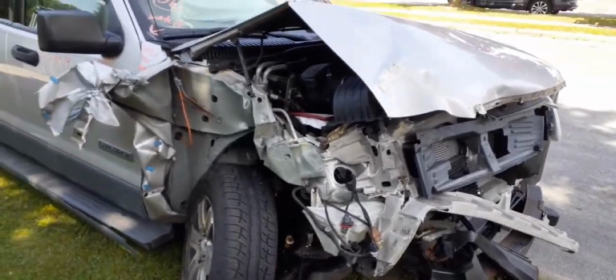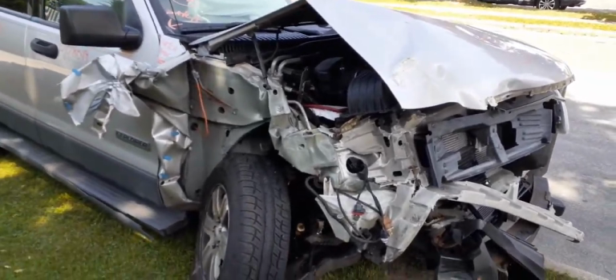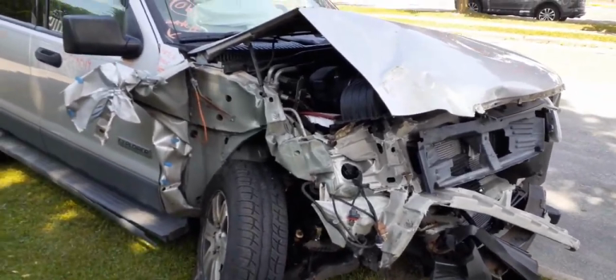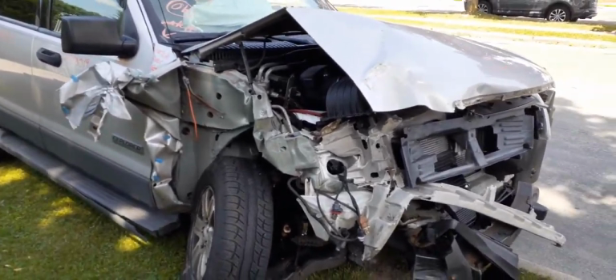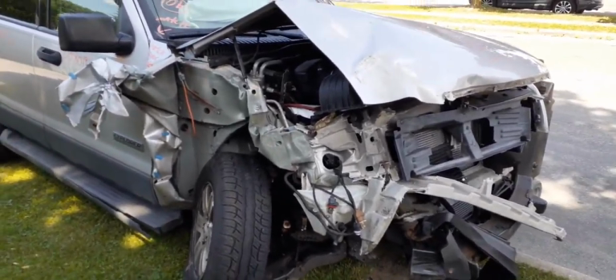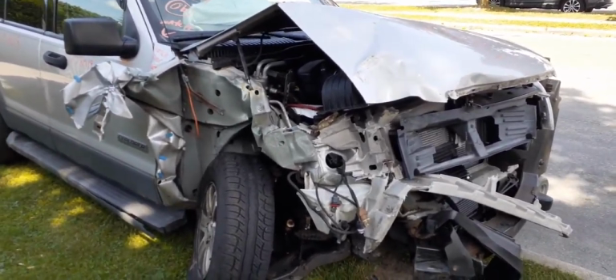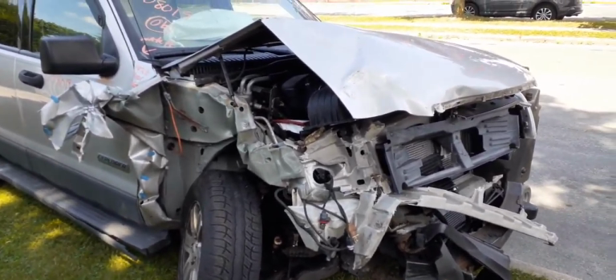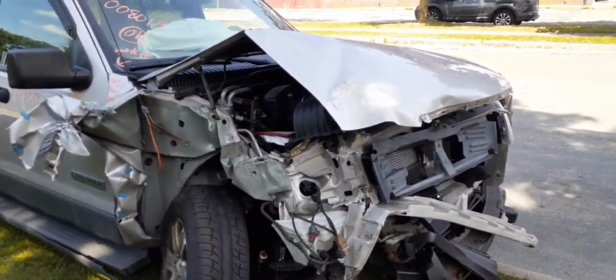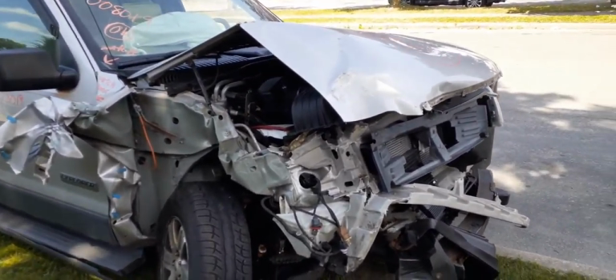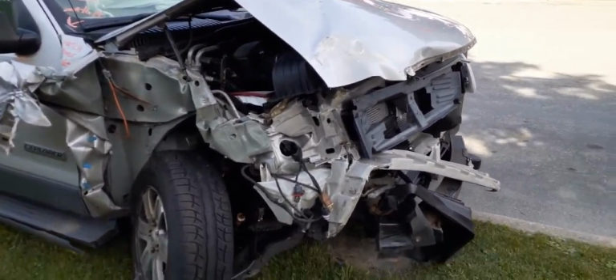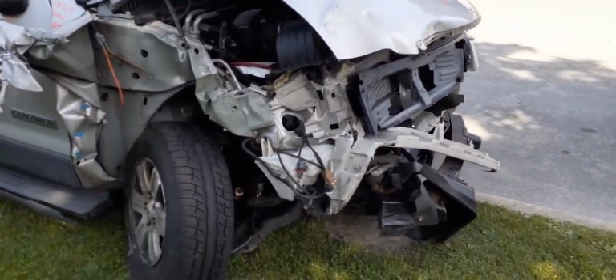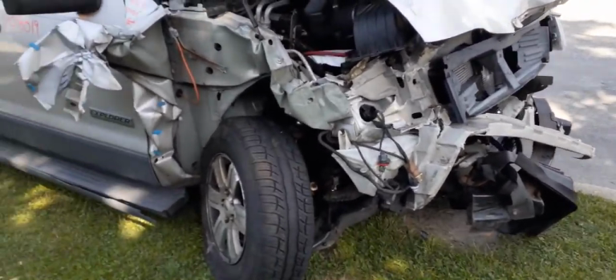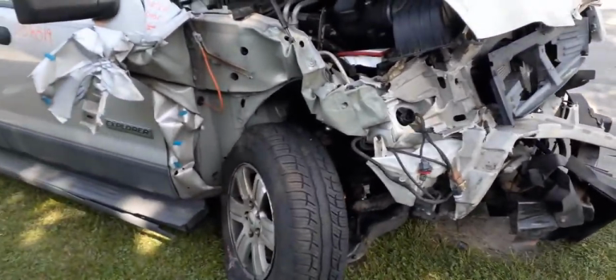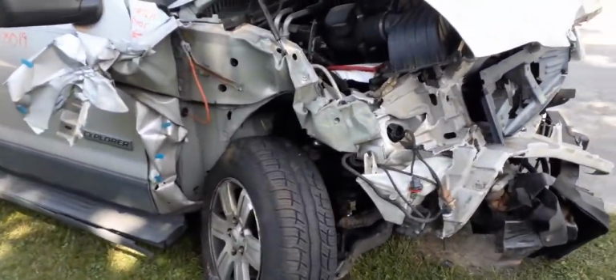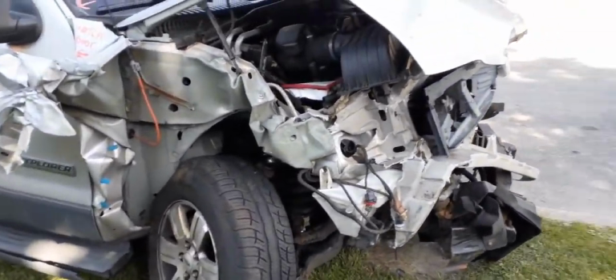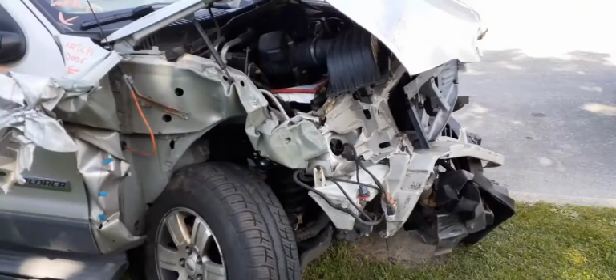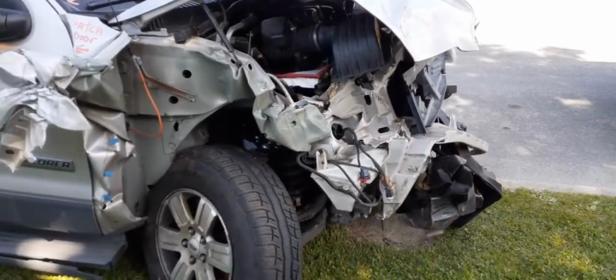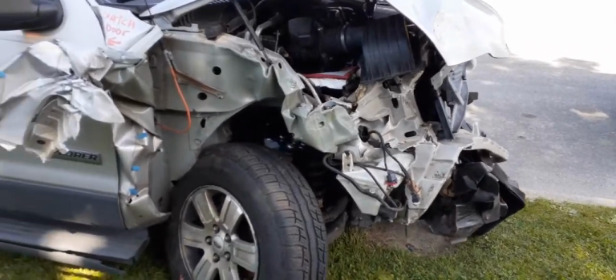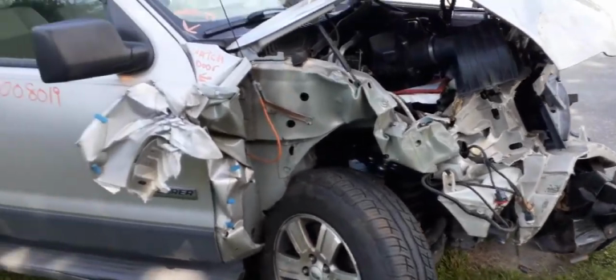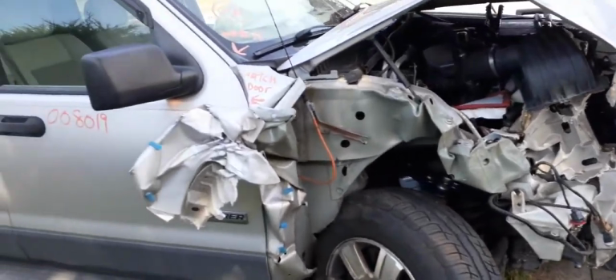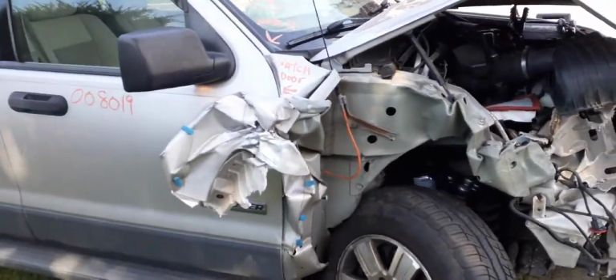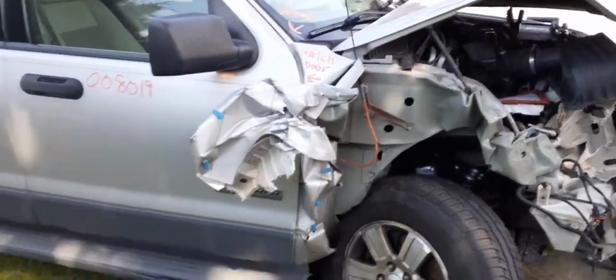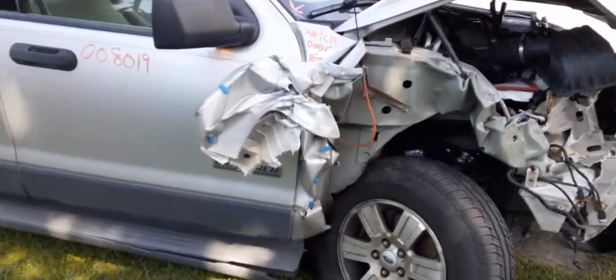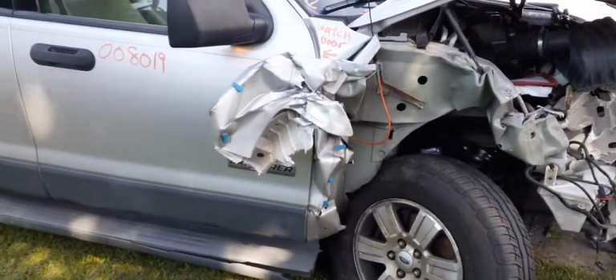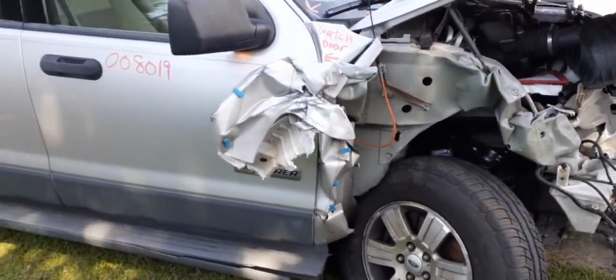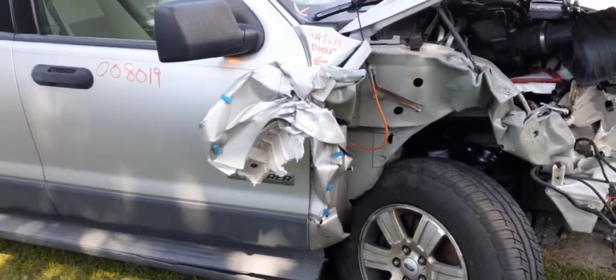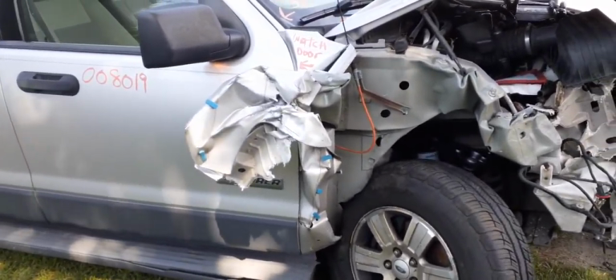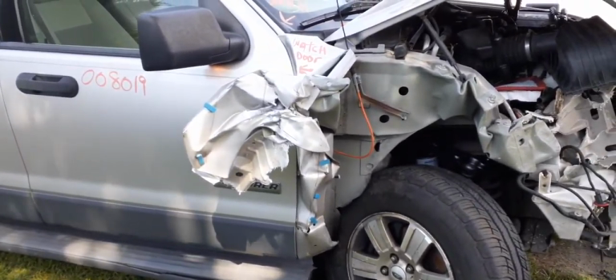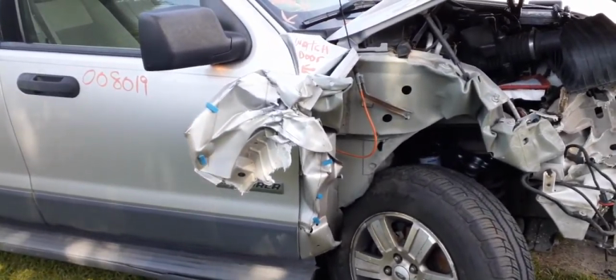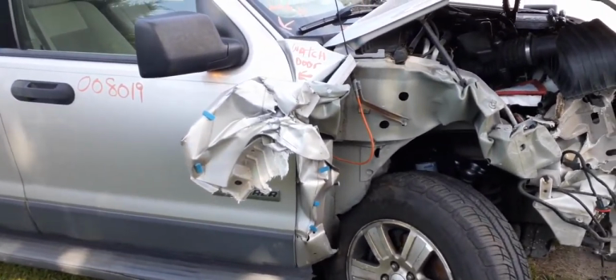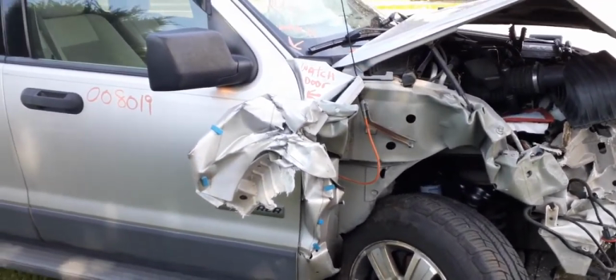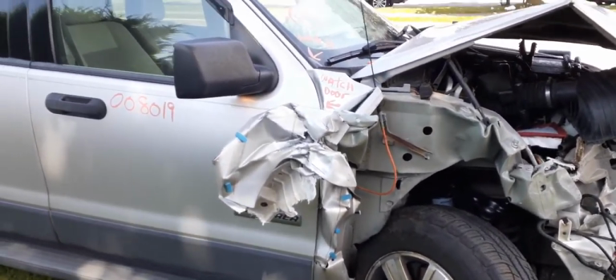You can see the thing was nailed in the nose. Right side suspension is no good on the right side. There's the right side. If you think you can fix it, I'll sell it to you.